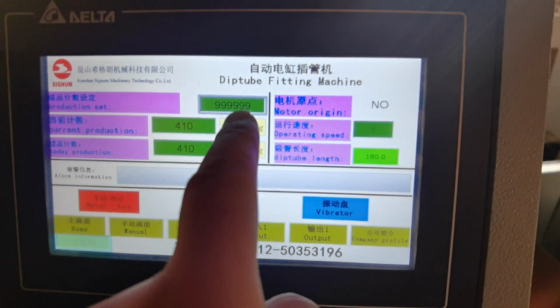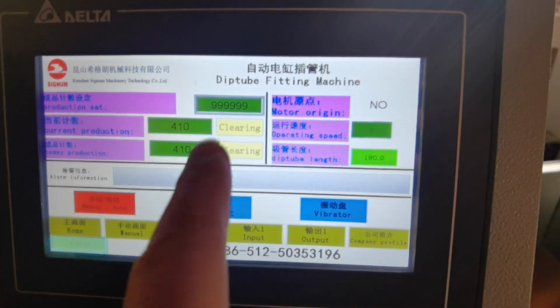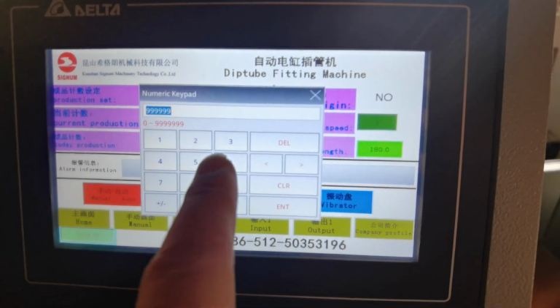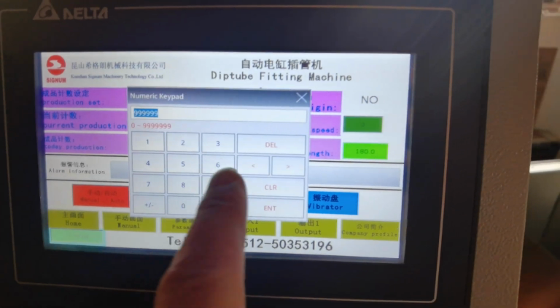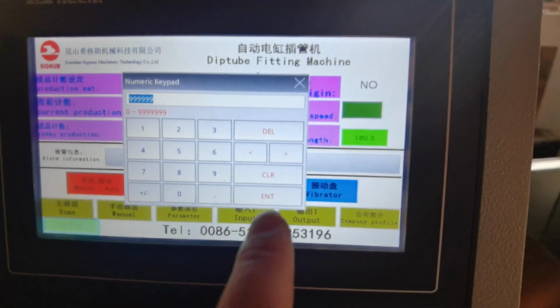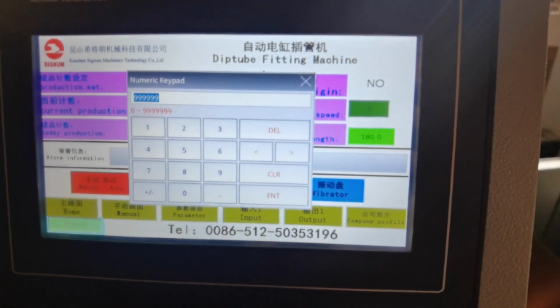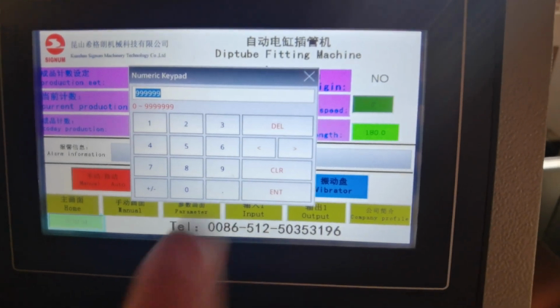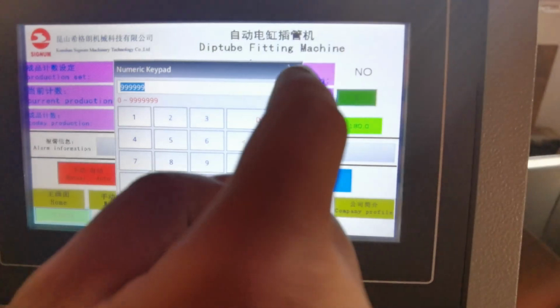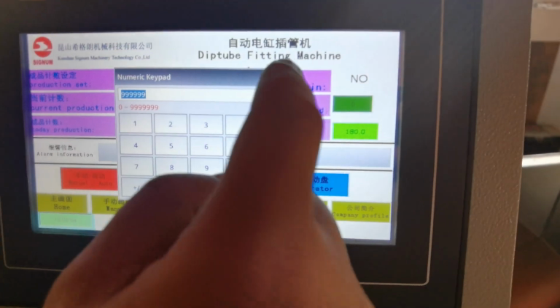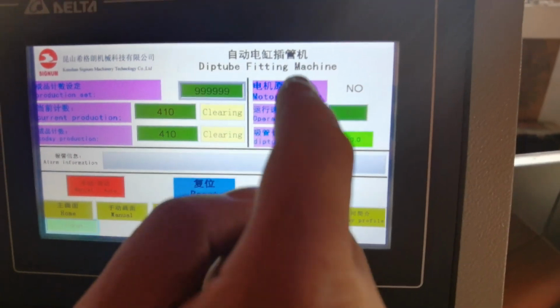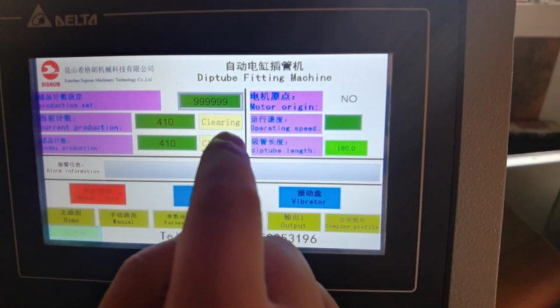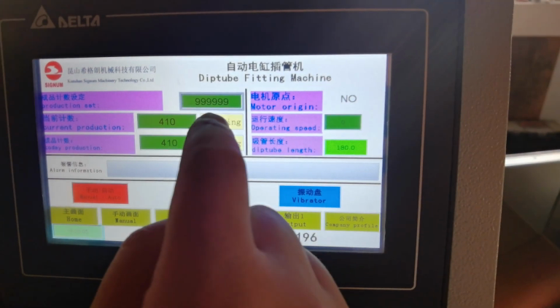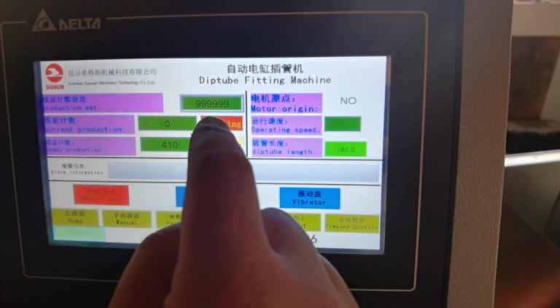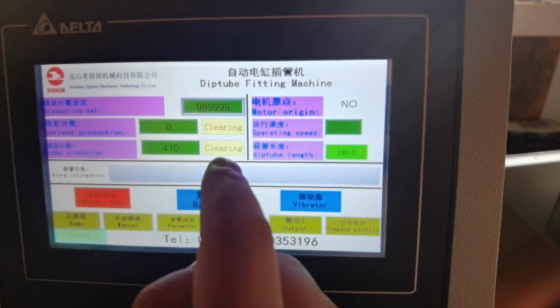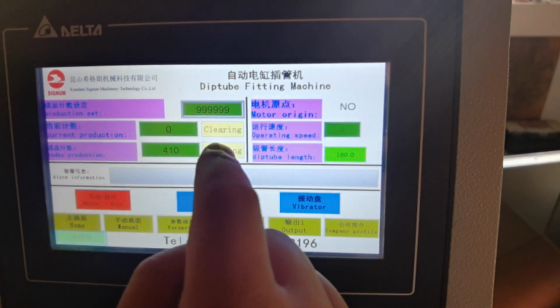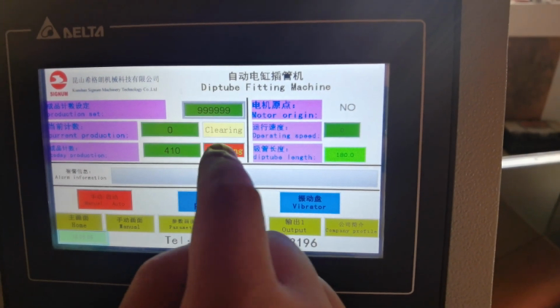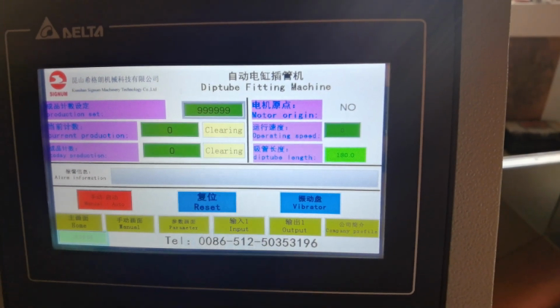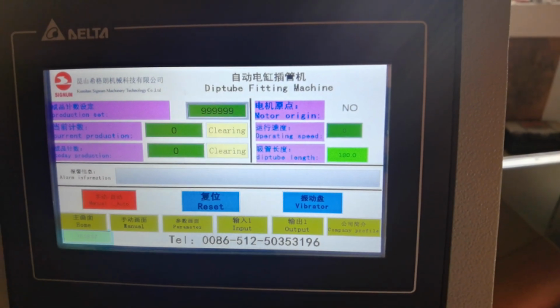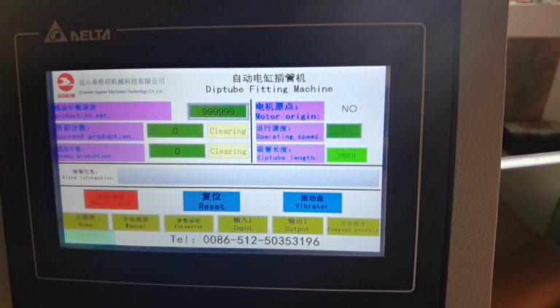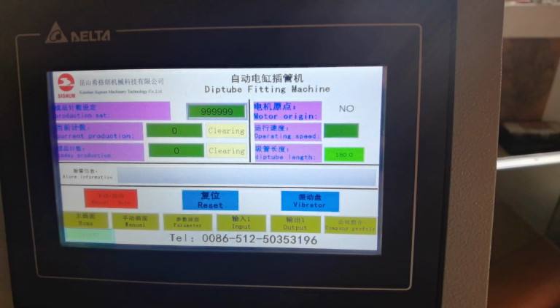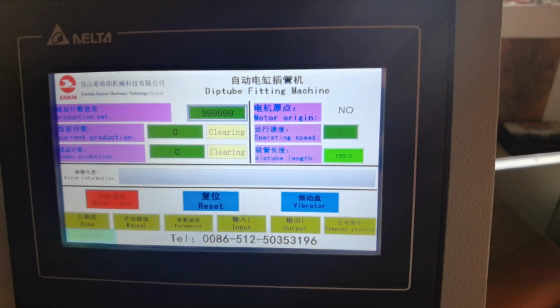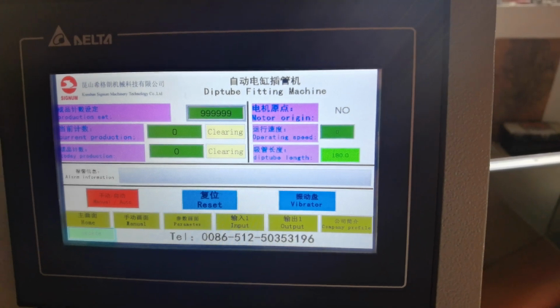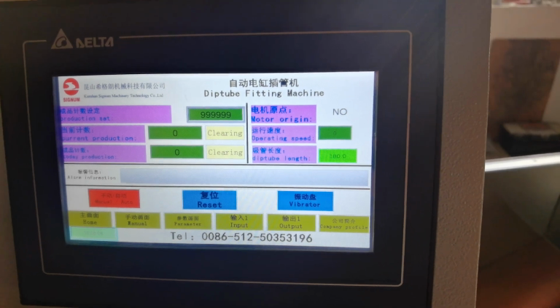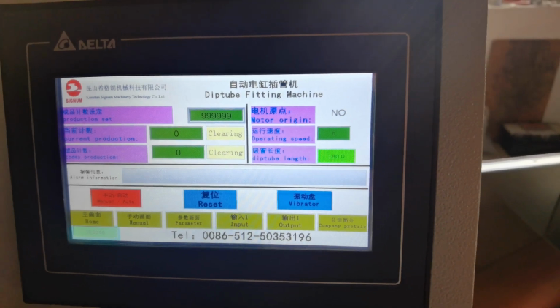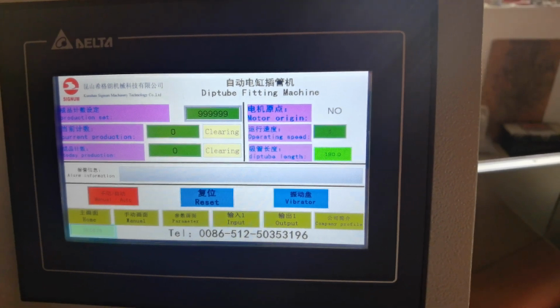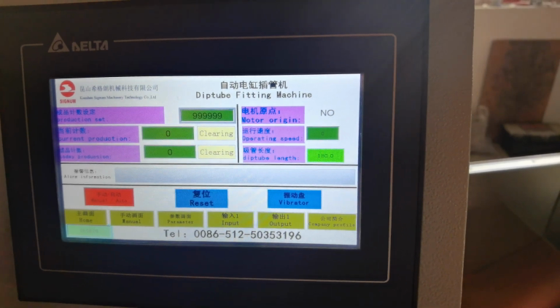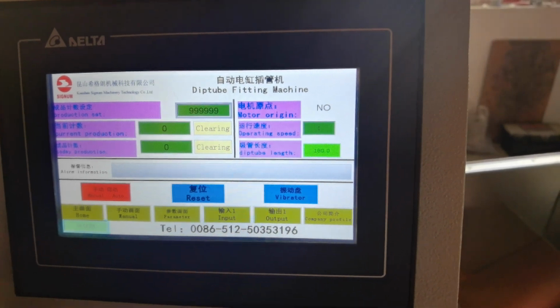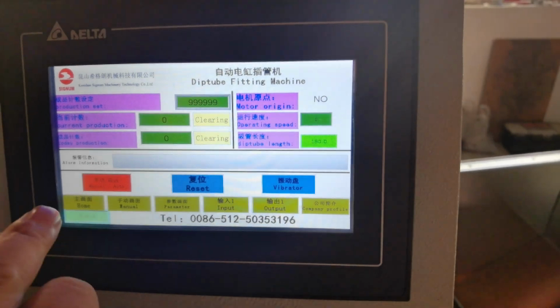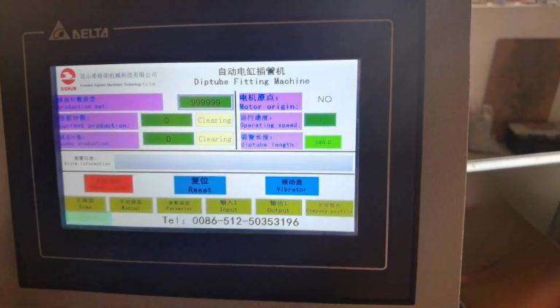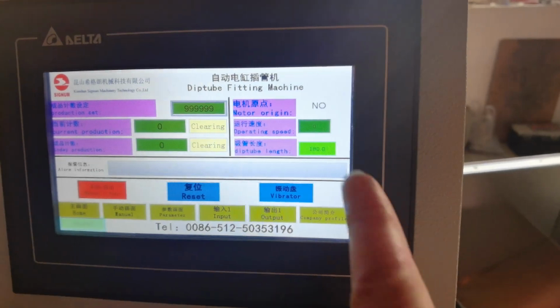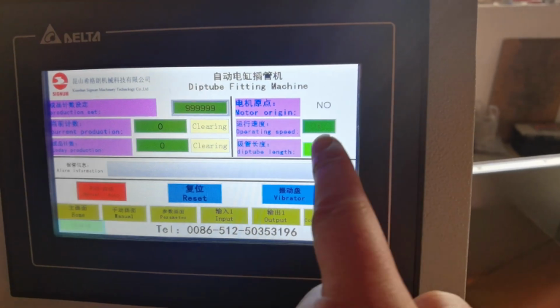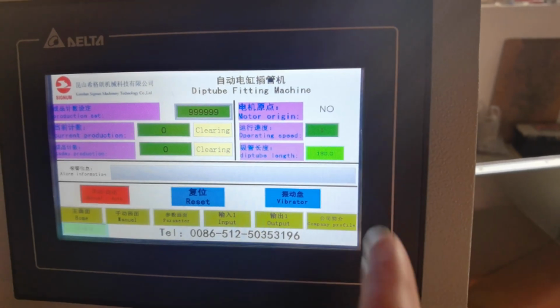Now let's clean. Press the clearing button on the touch screen.